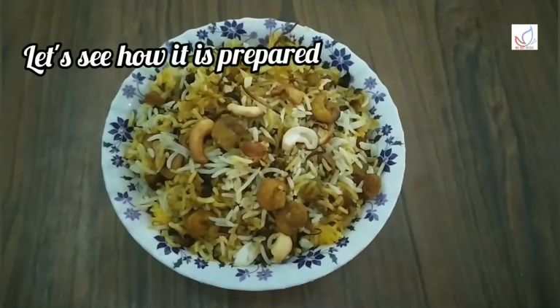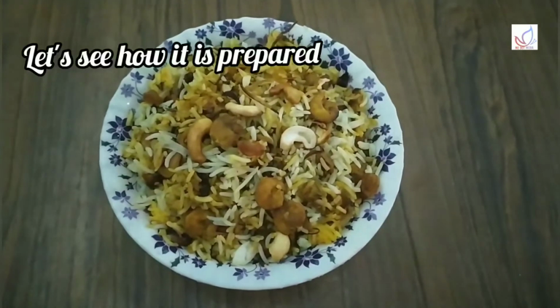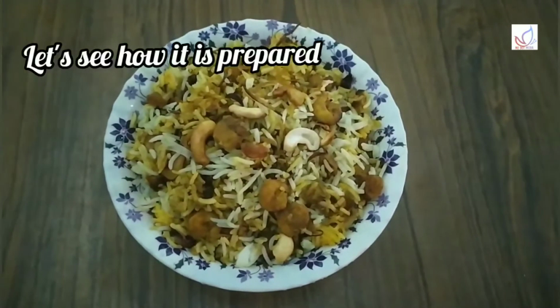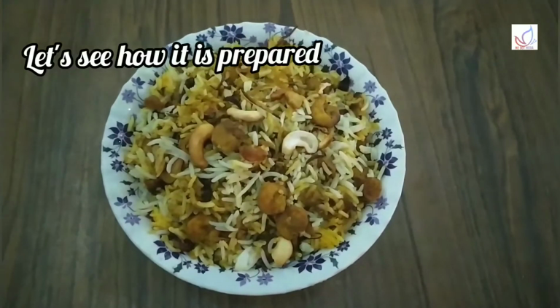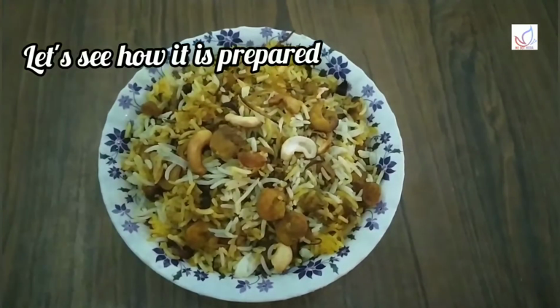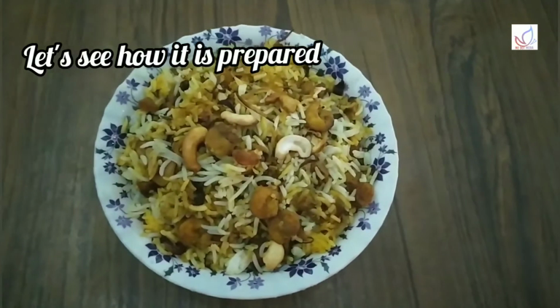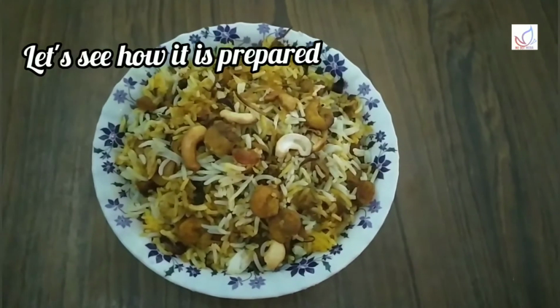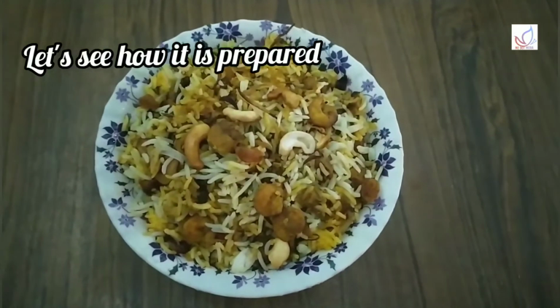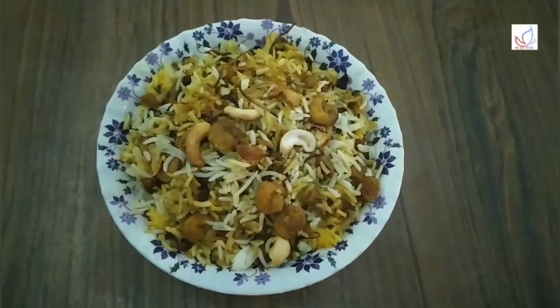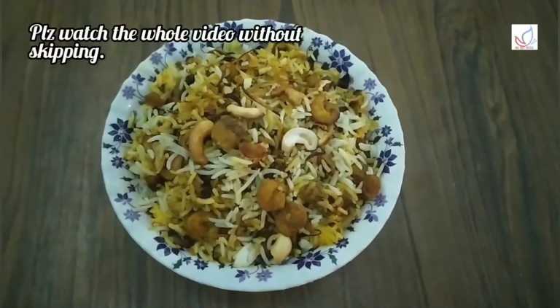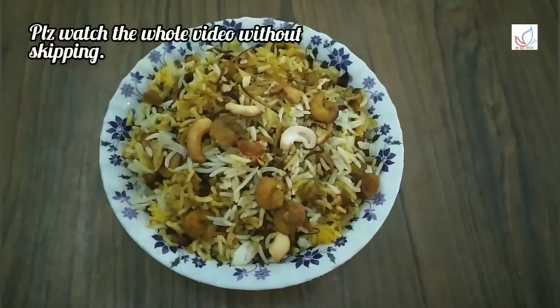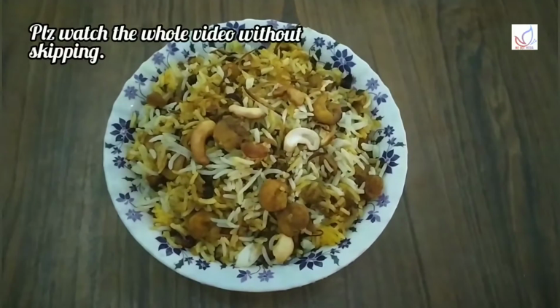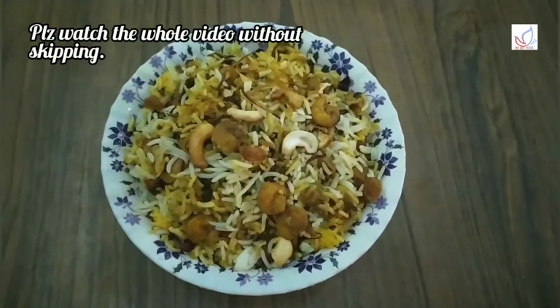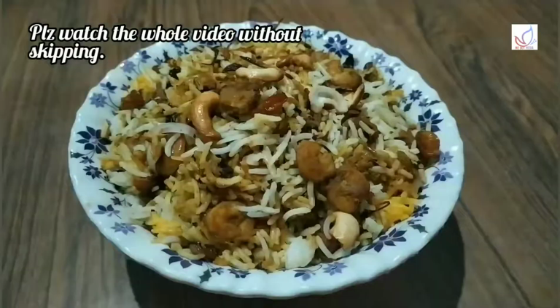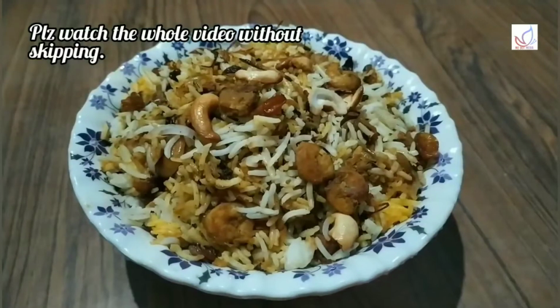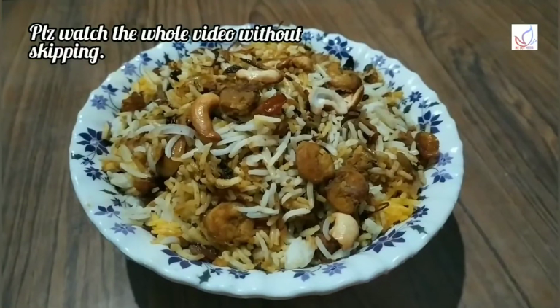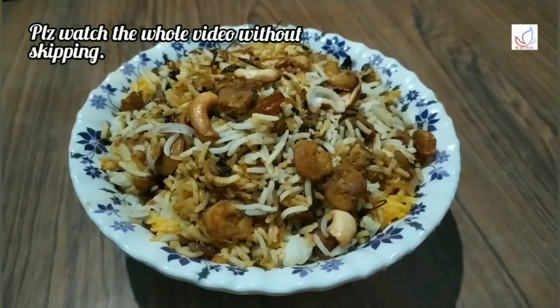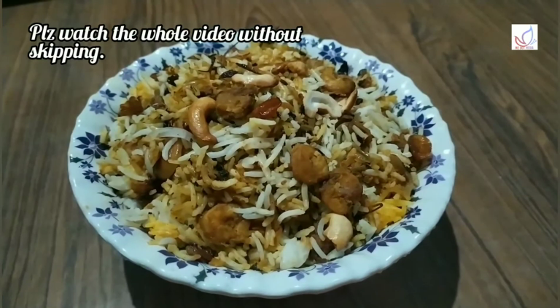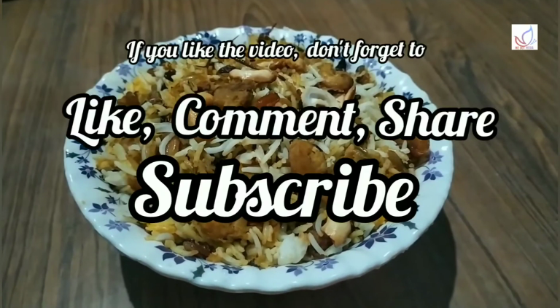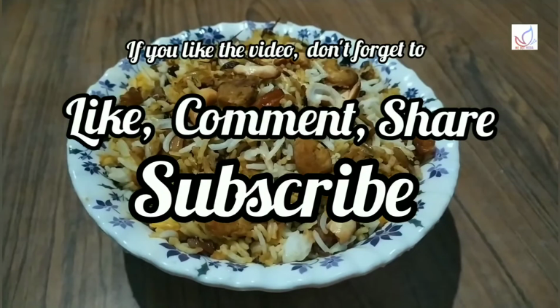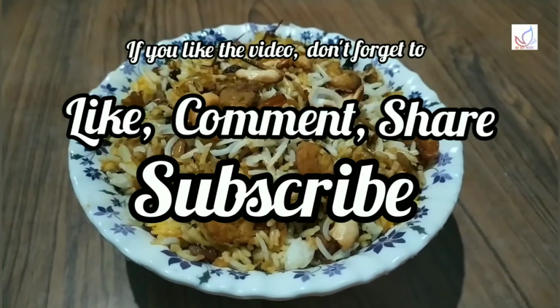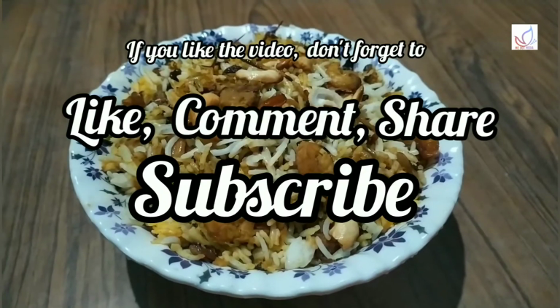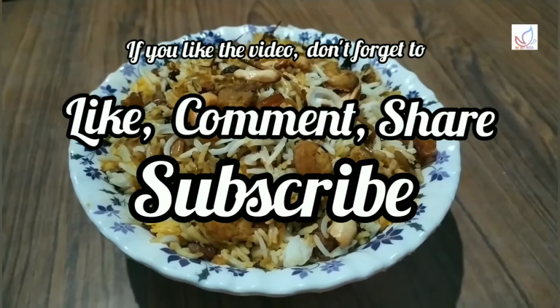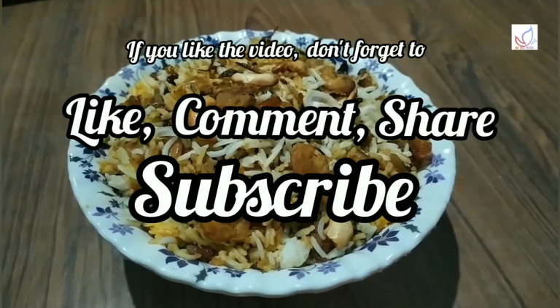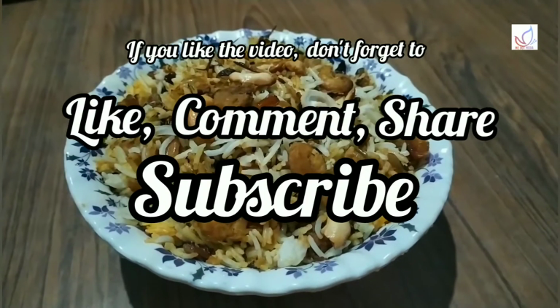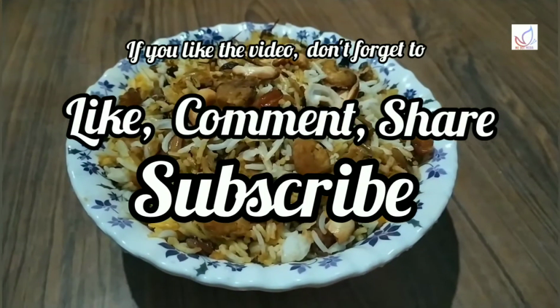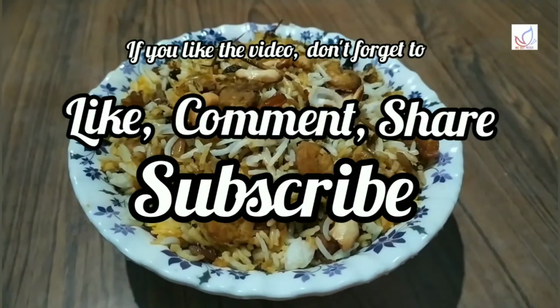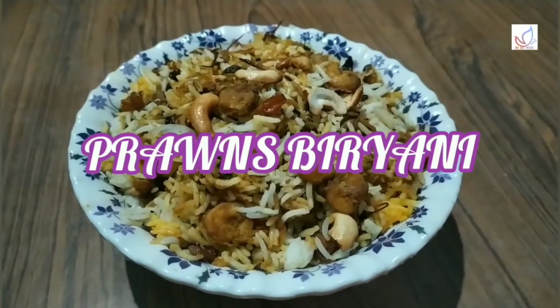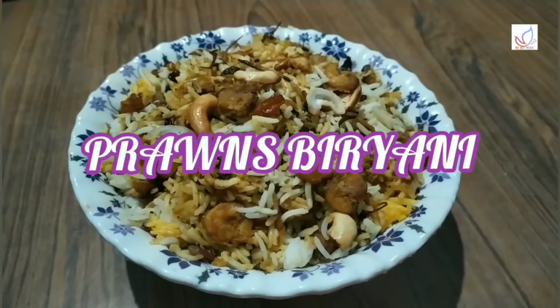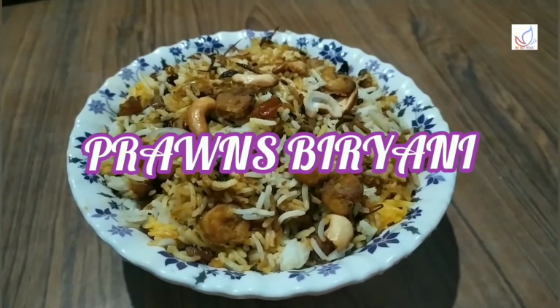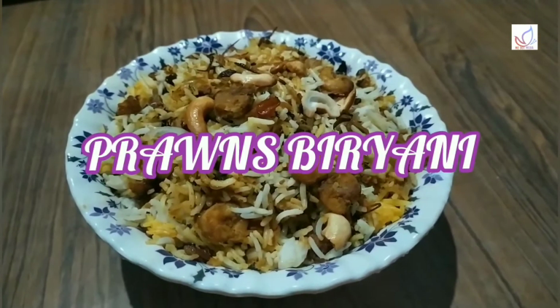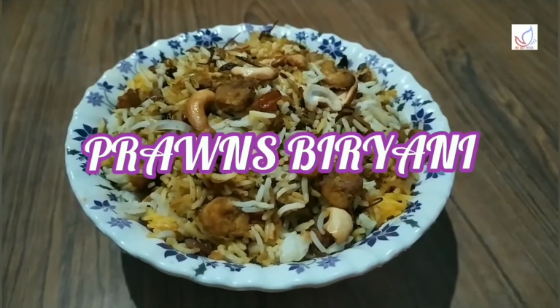Please like and share the video. This recipe is a good recipe.